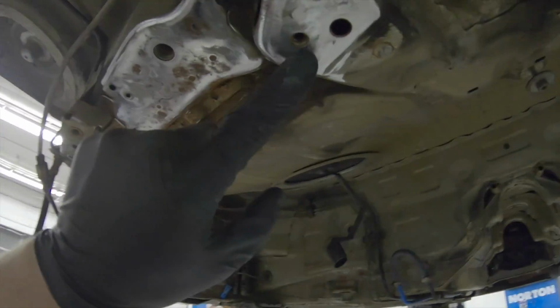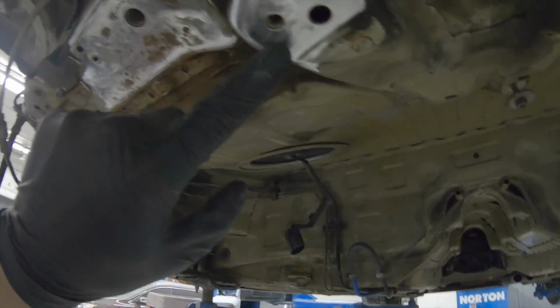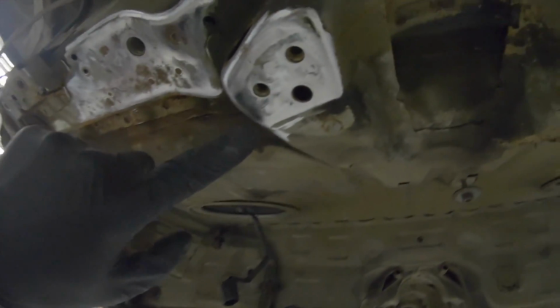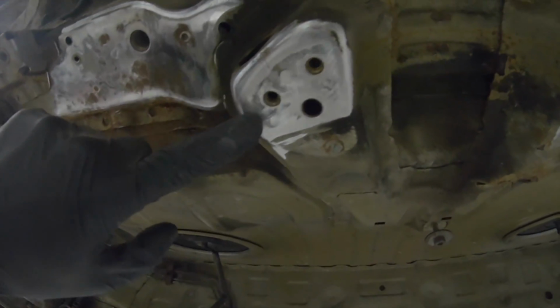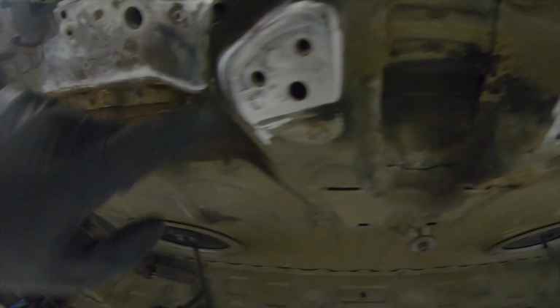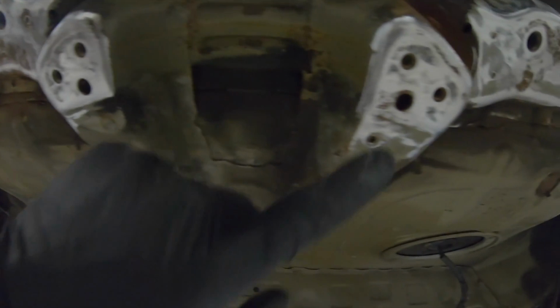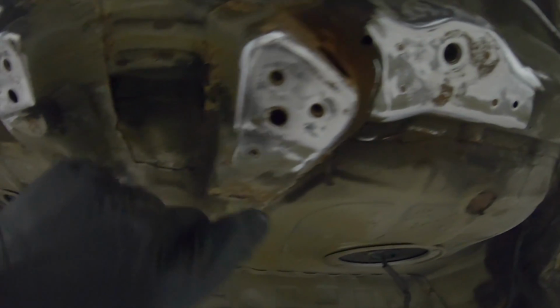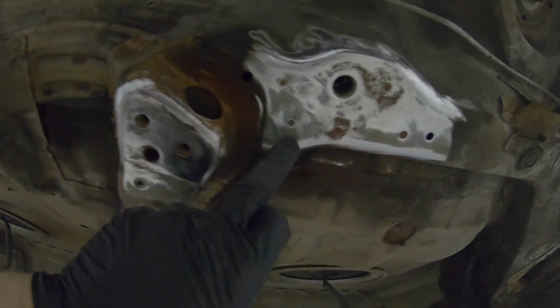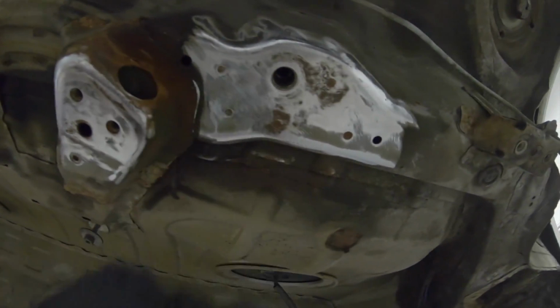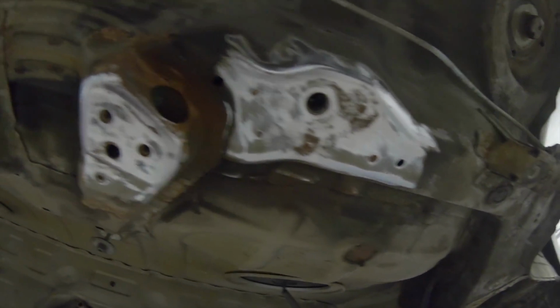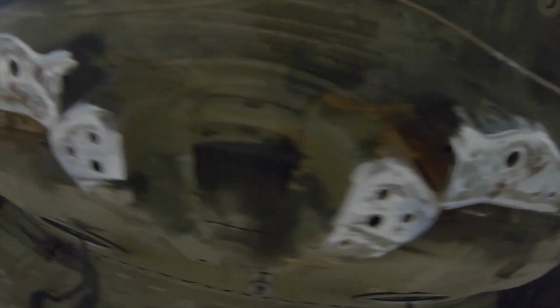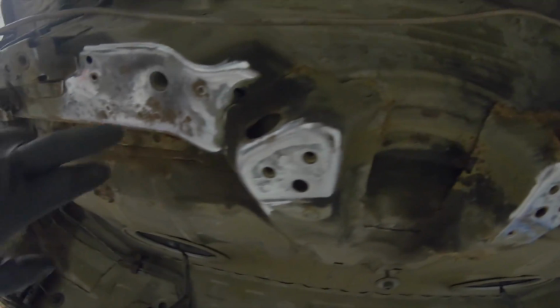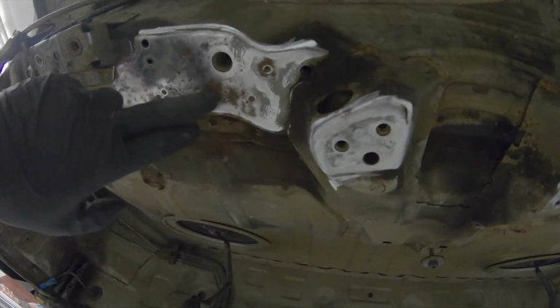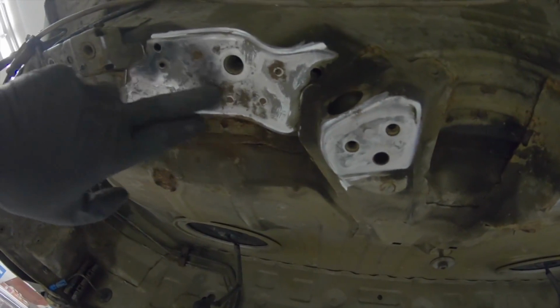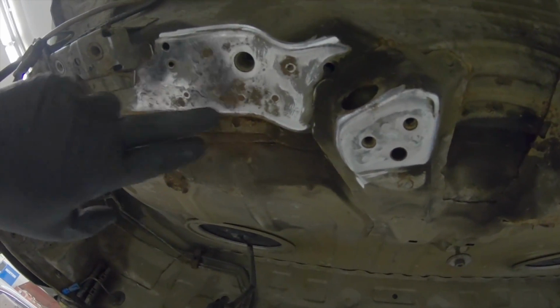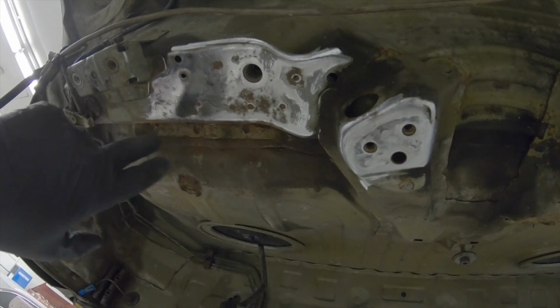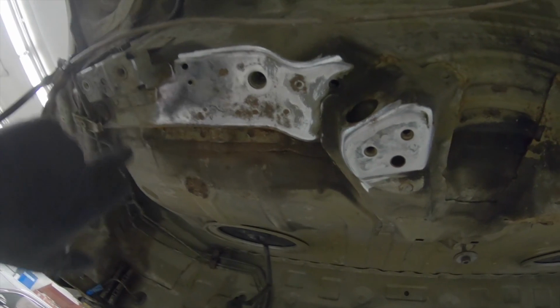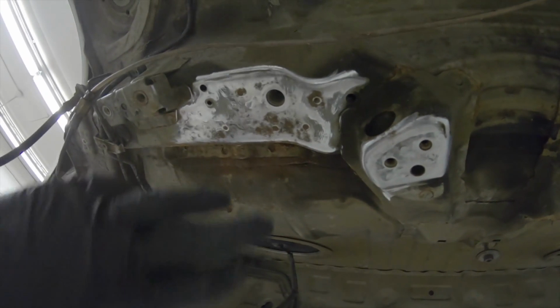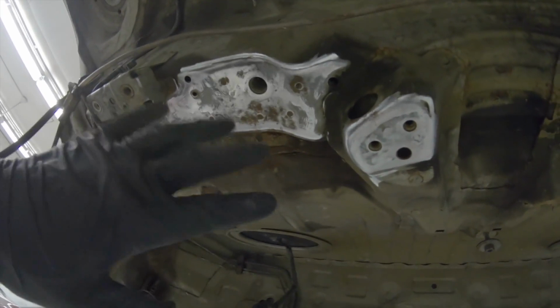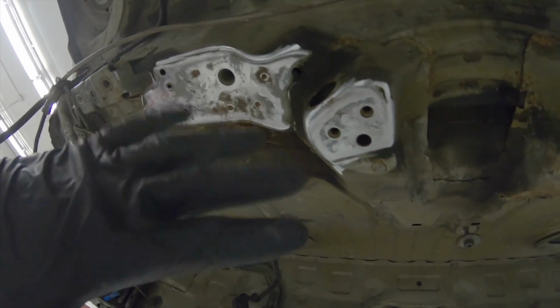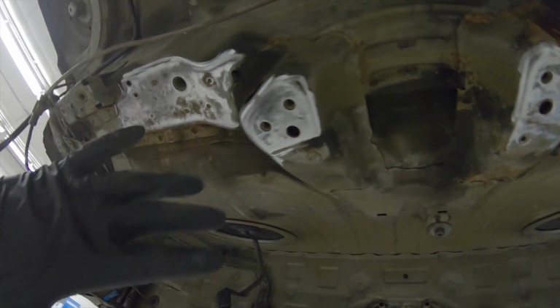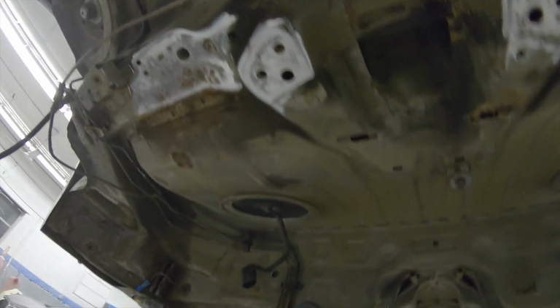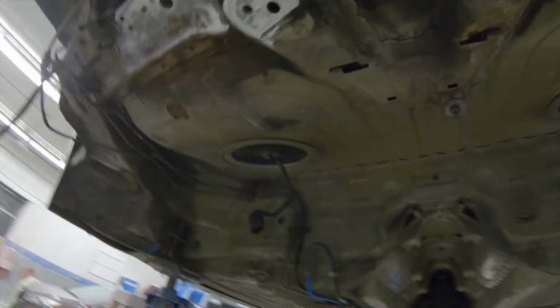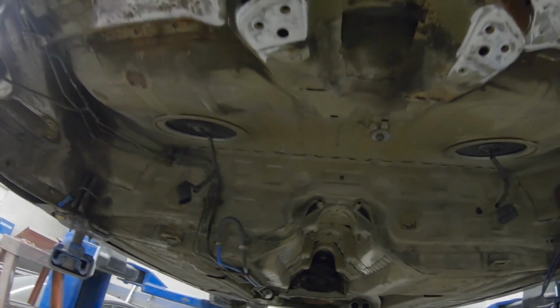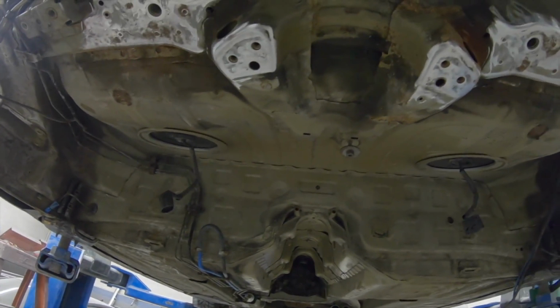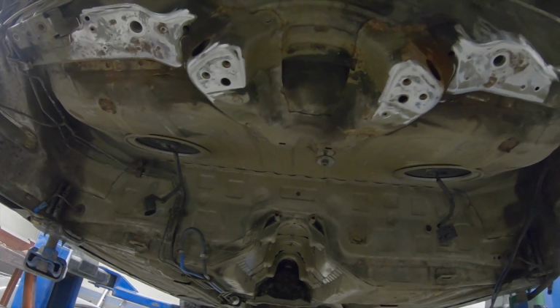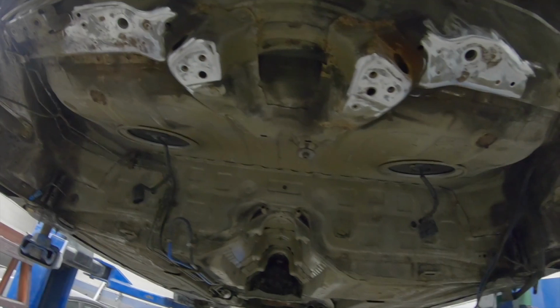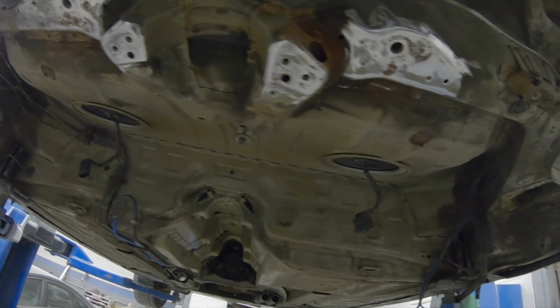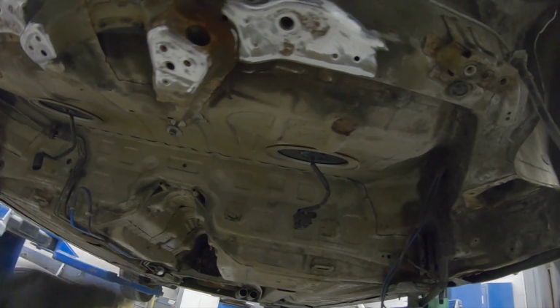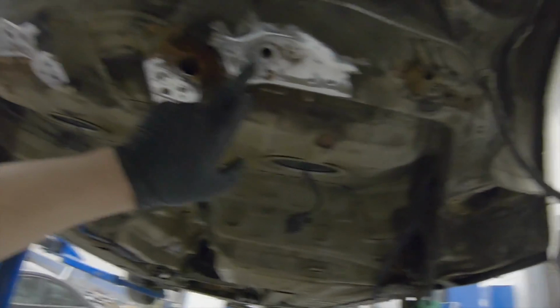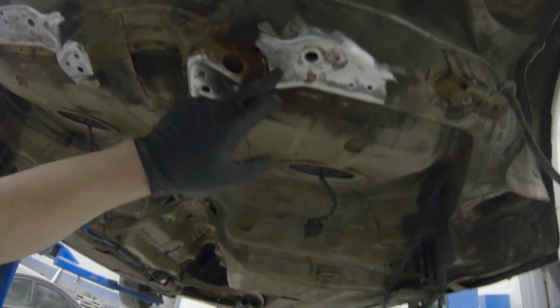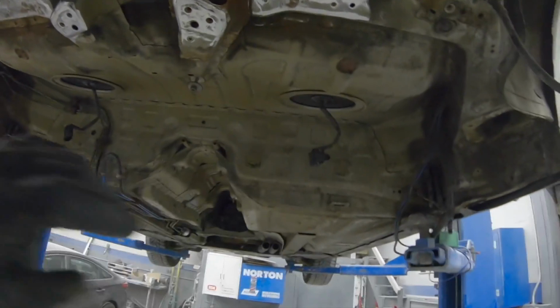I don't have any cracks in the front anywhere, luckily. I got them cleaned up the best I could — there's a little bit of surface rust starting on some of them, but you want to clean them up the best you can. I'm going to start getting ready to weld them; I'm going to weld these front ones first.